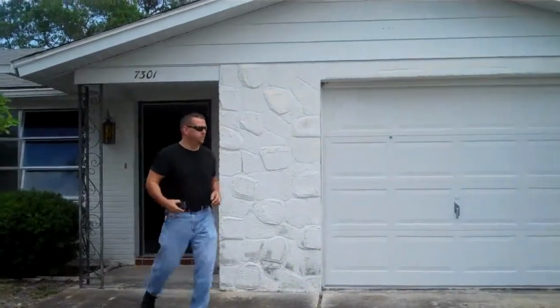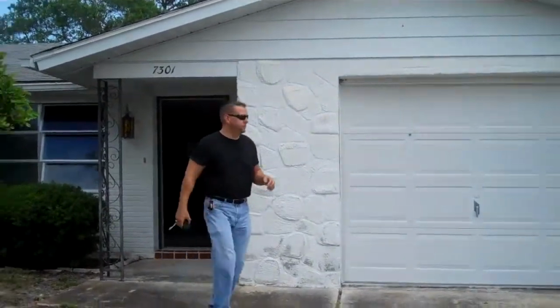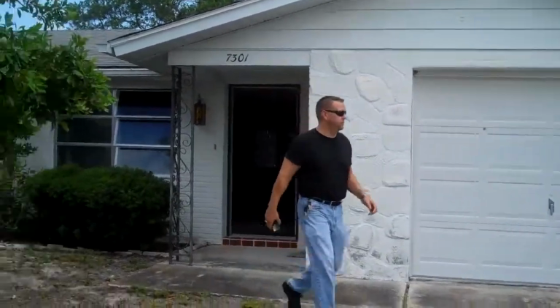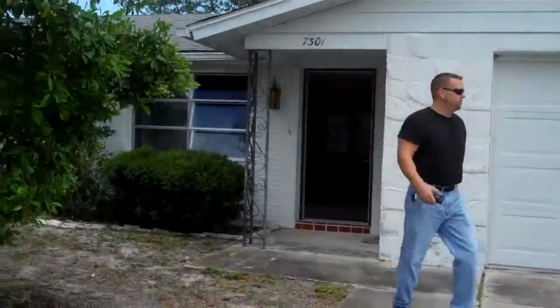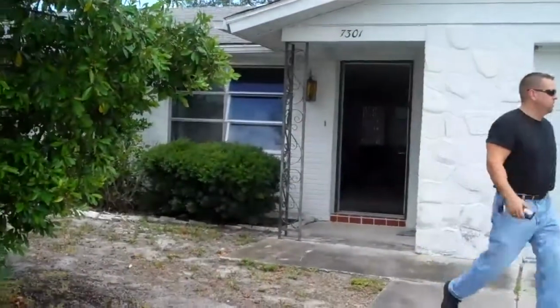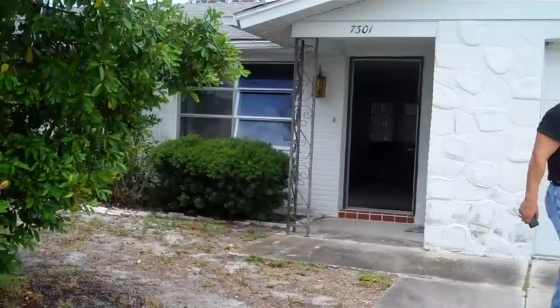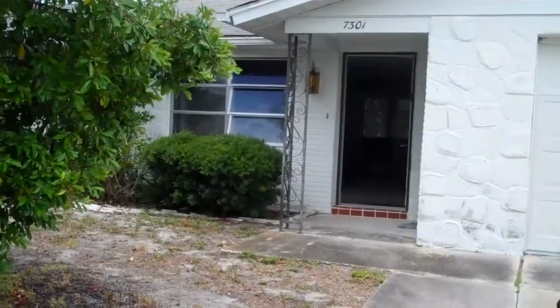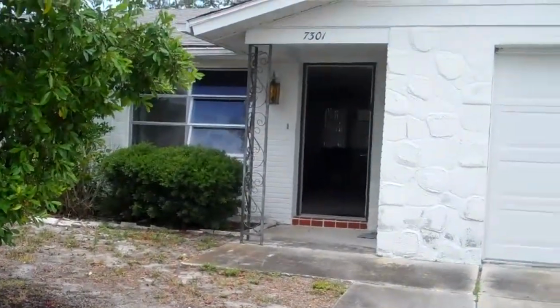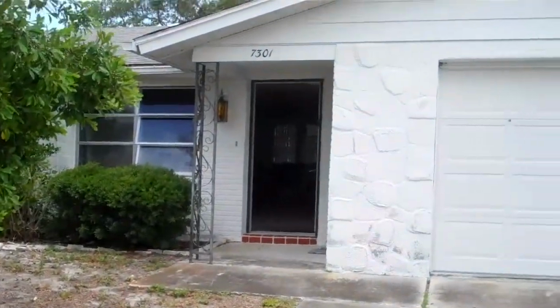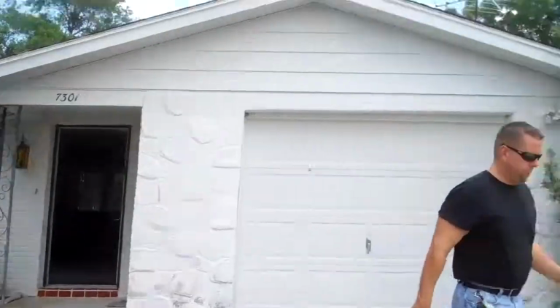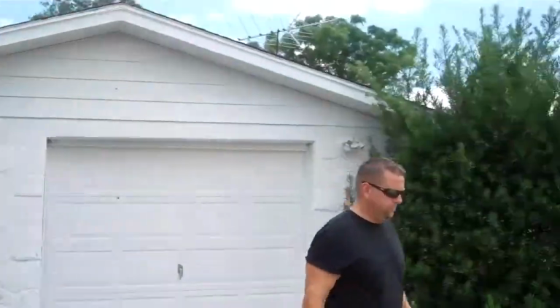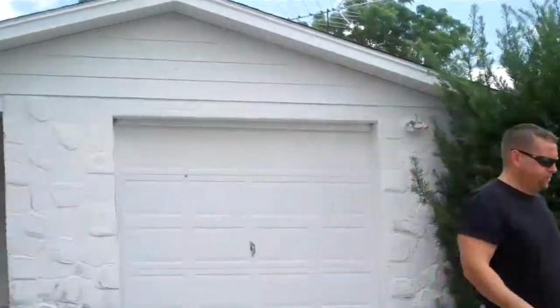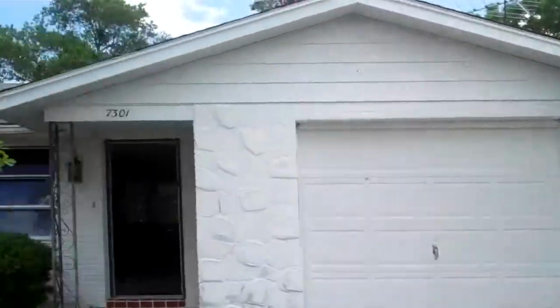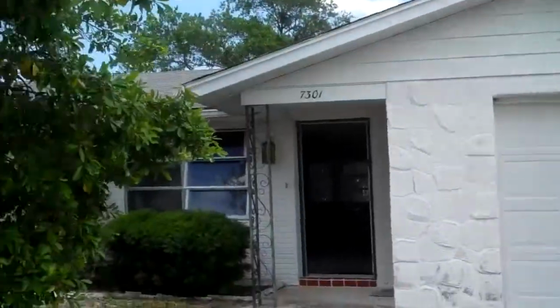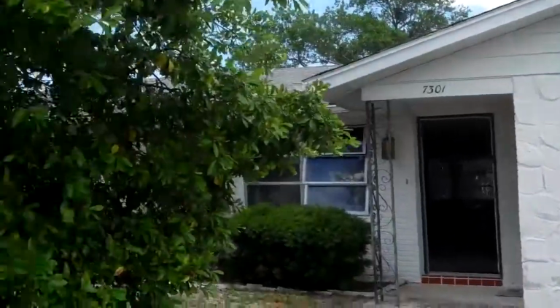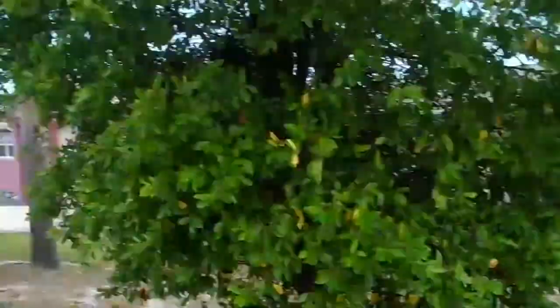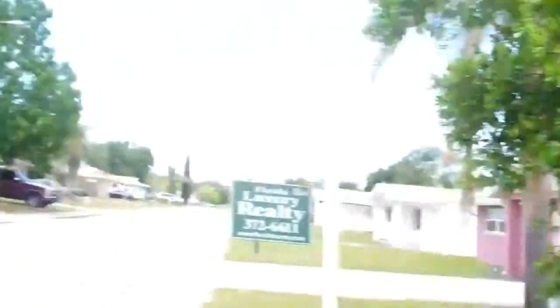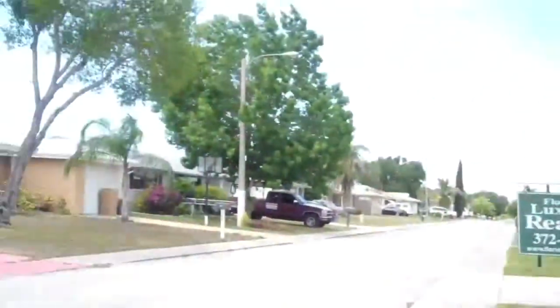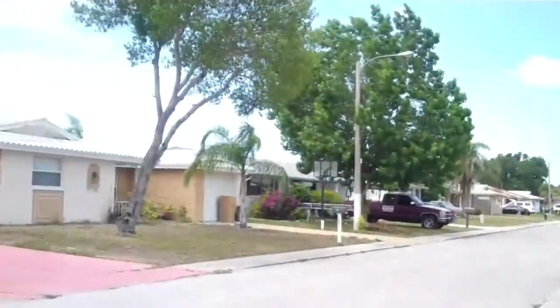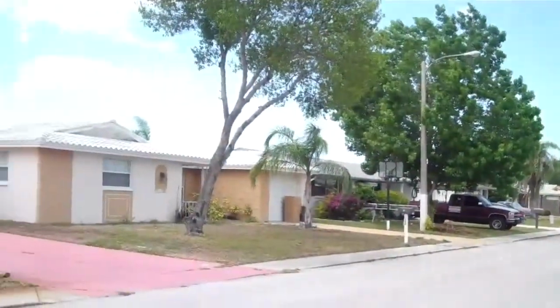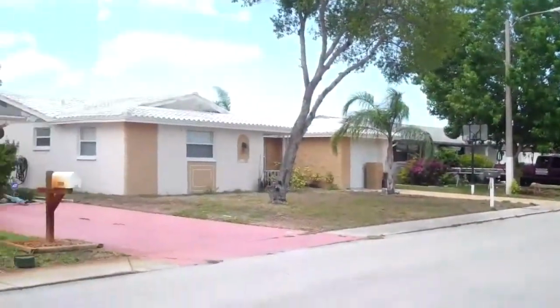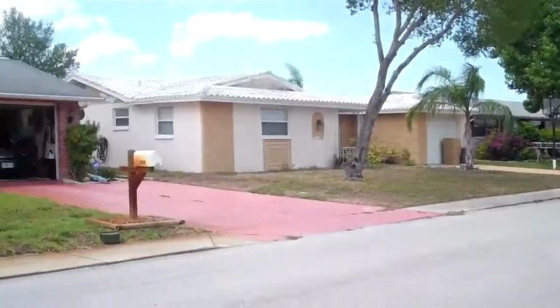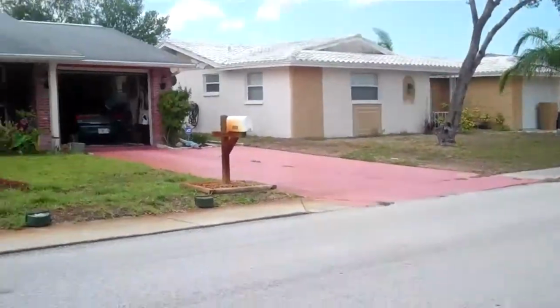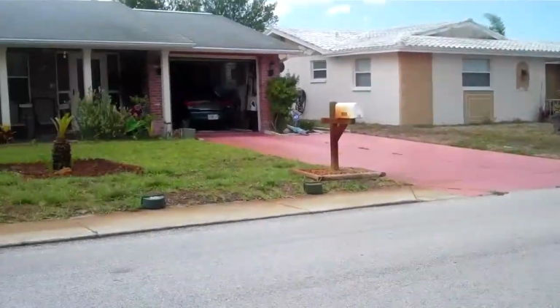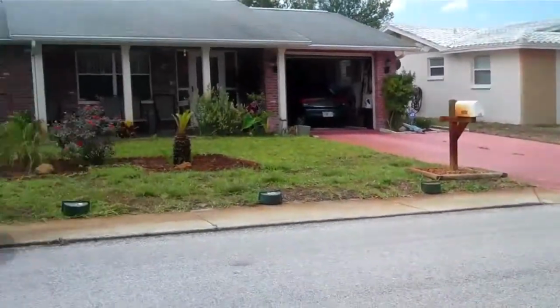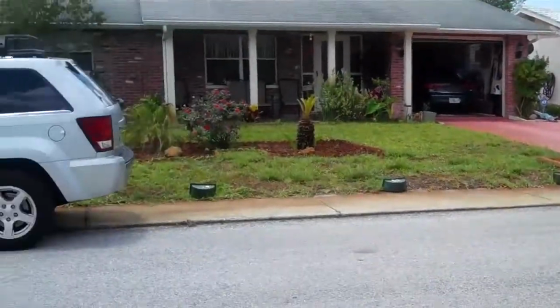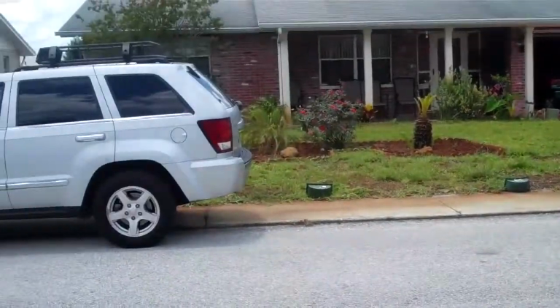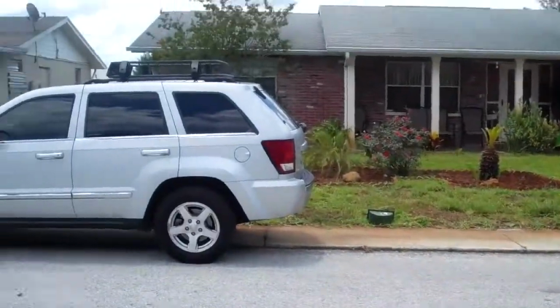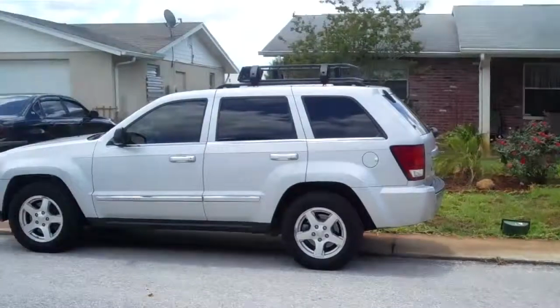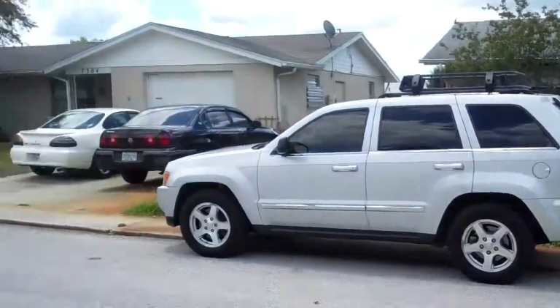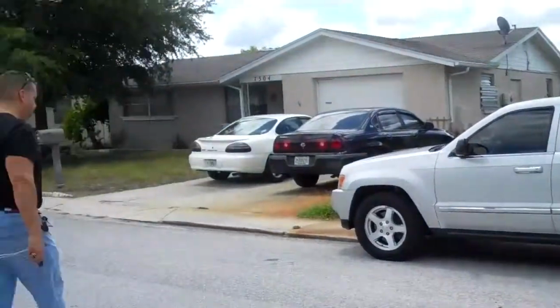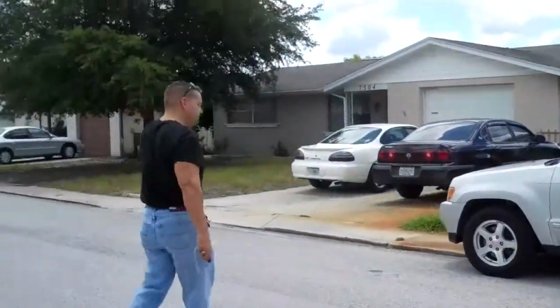We're at 7301 Oakshire Drive, Port Ritchie. This is a two-bedroom, two-bath, 1,300 square feet.